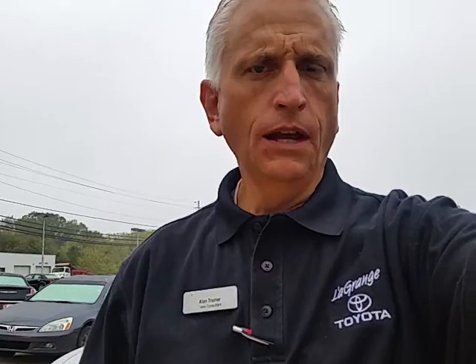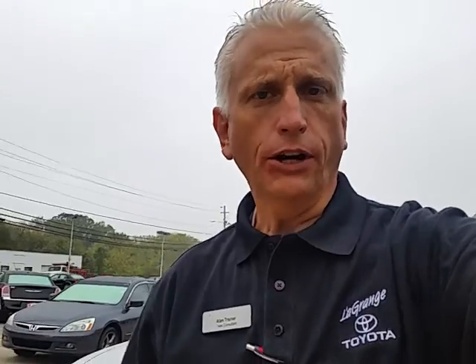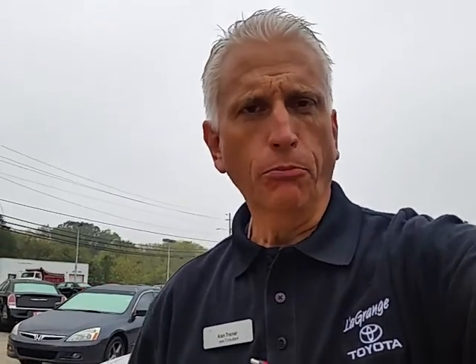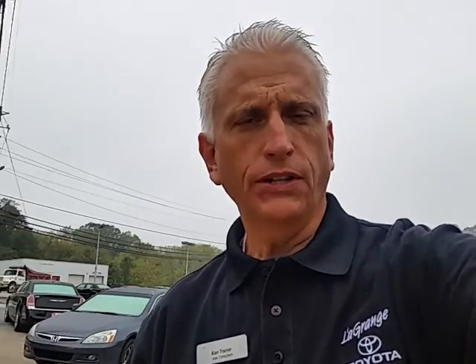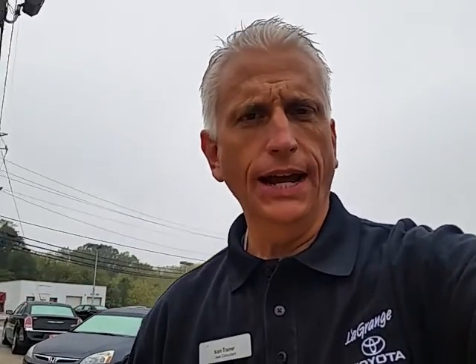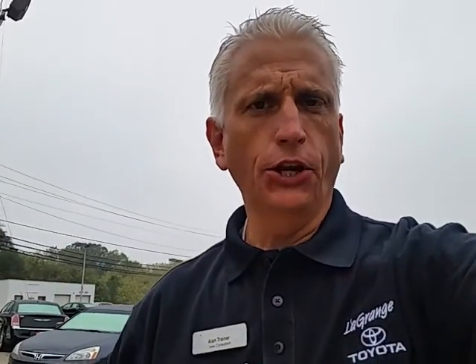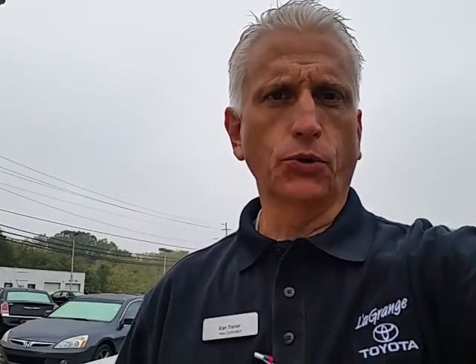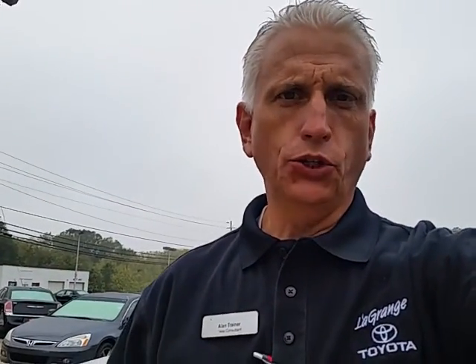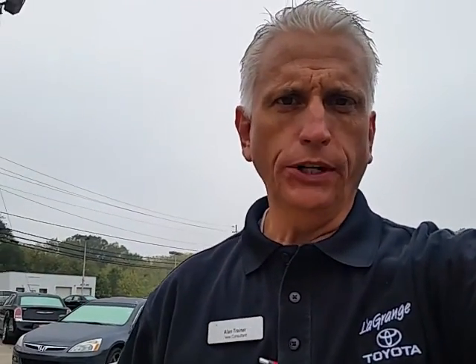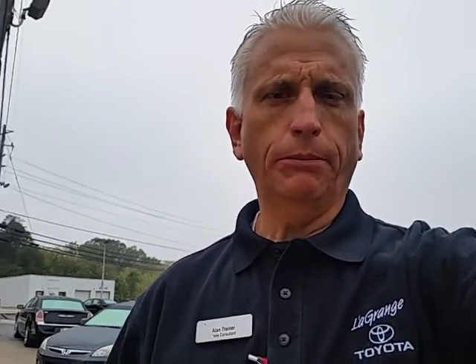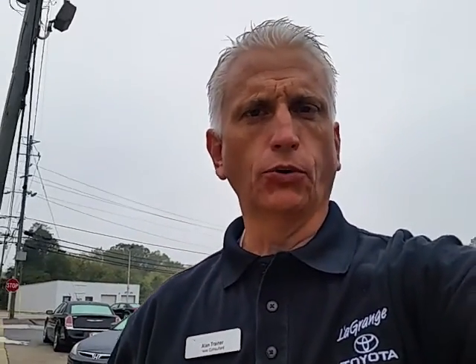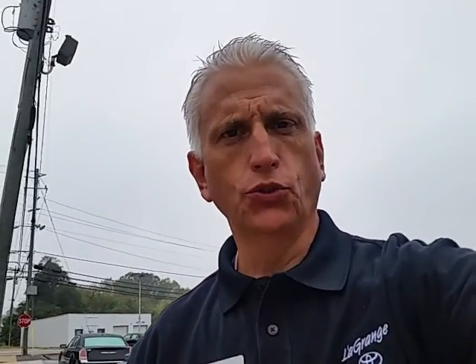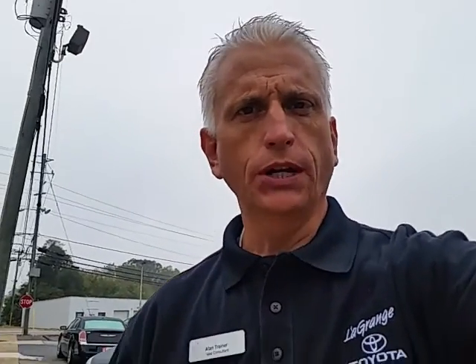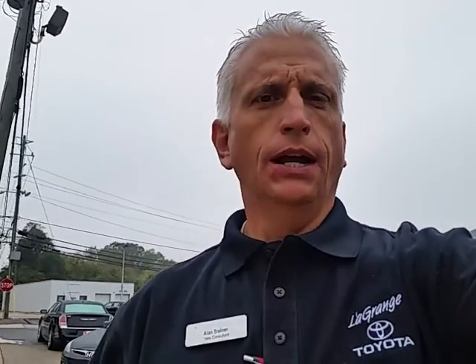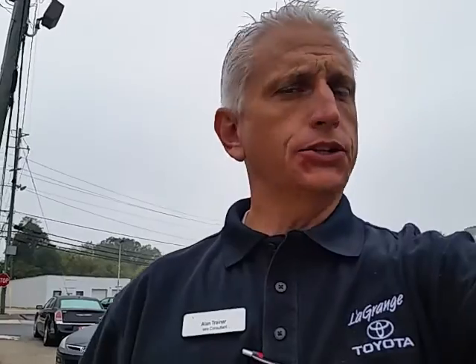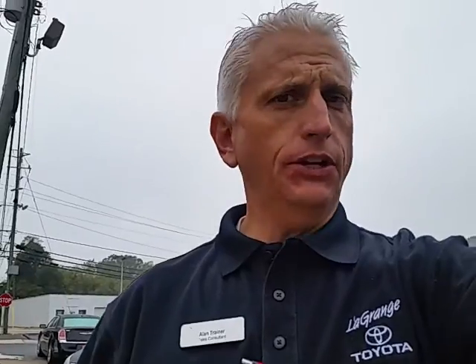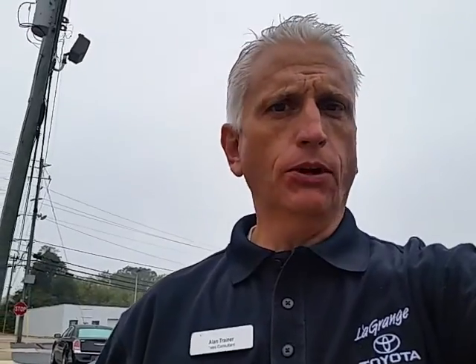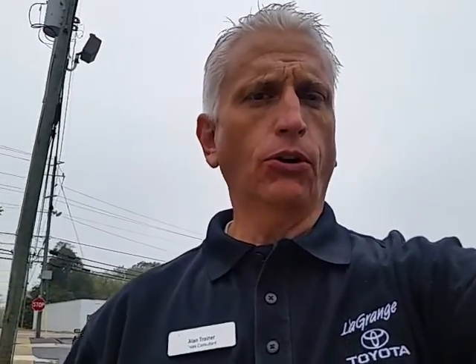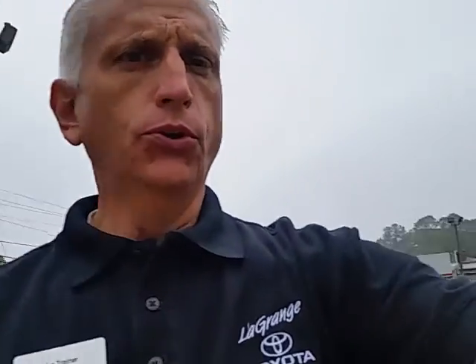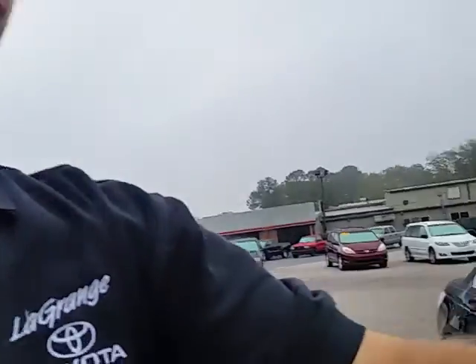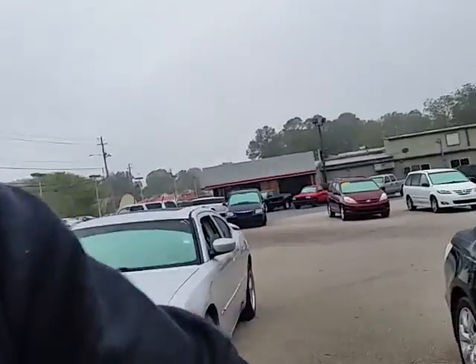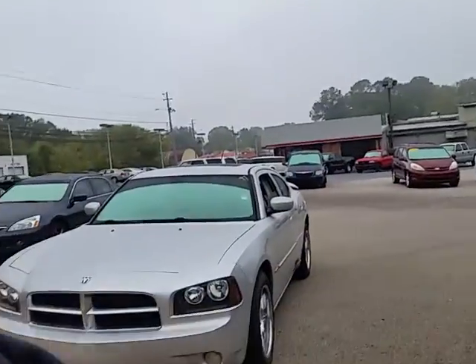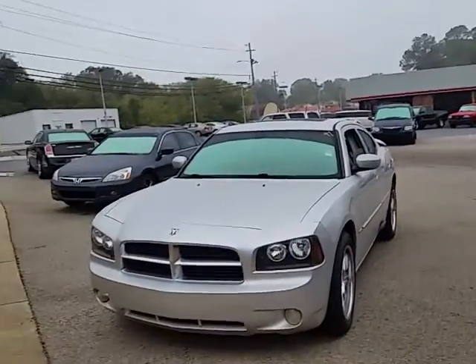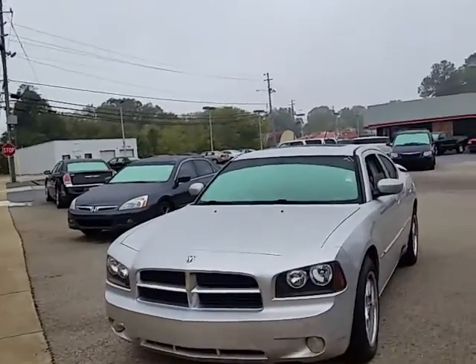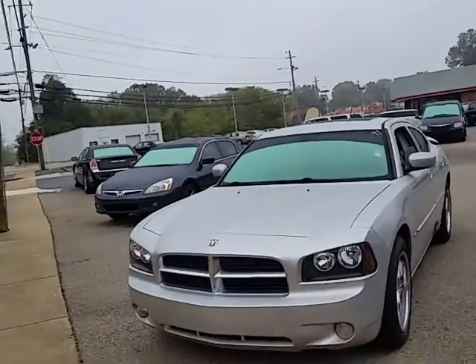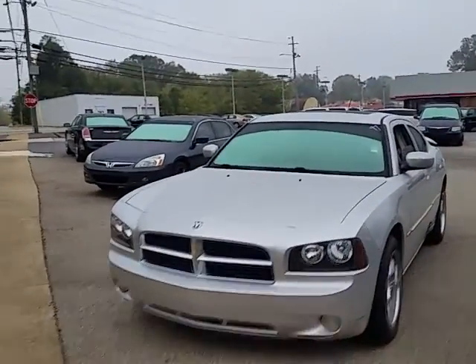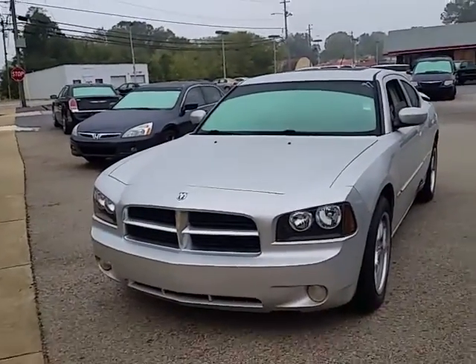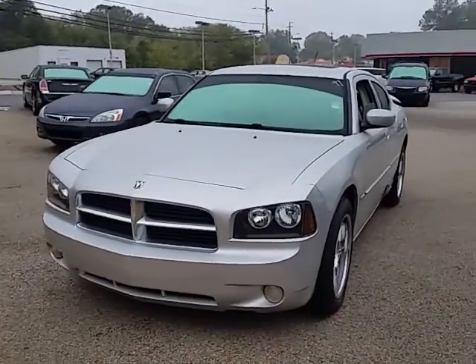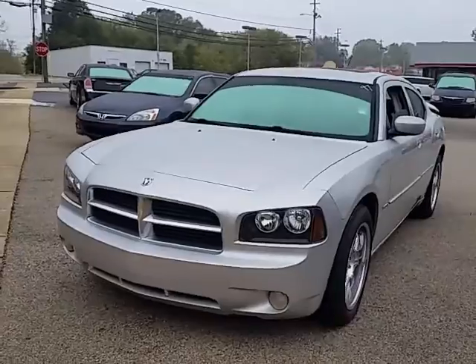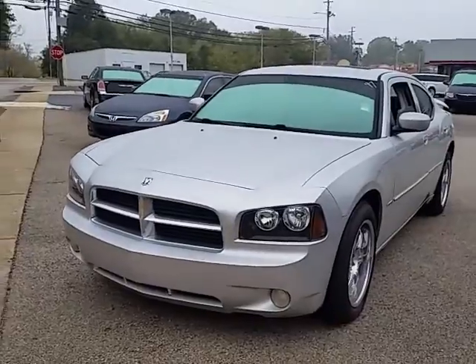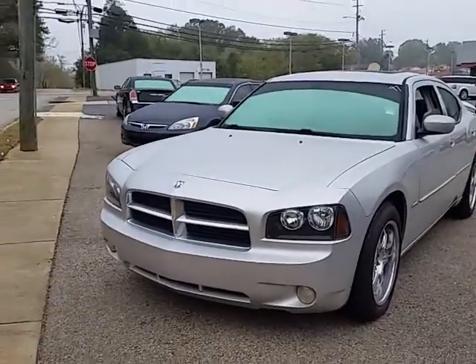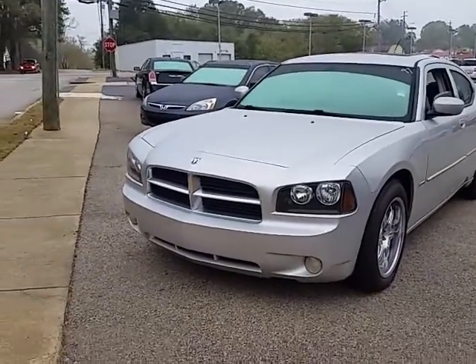Hi Gregory, good morning. This is Alan here at LaGrange Toyota up here in LaGrange, Georgia. I see that you've been on CarGurus and you made an inquiry on our 2008 Dodge Charger.